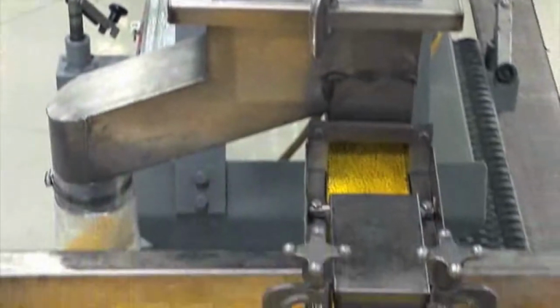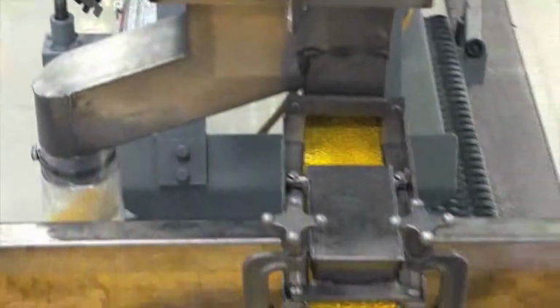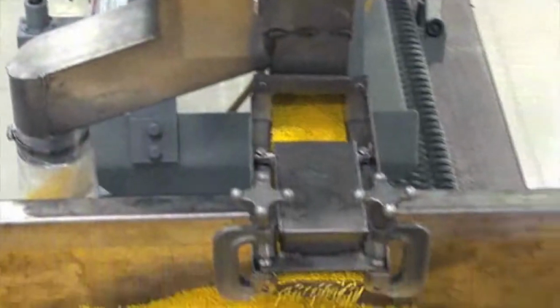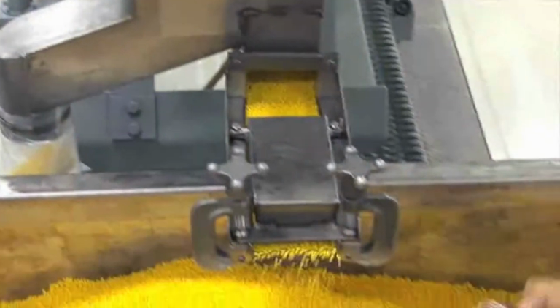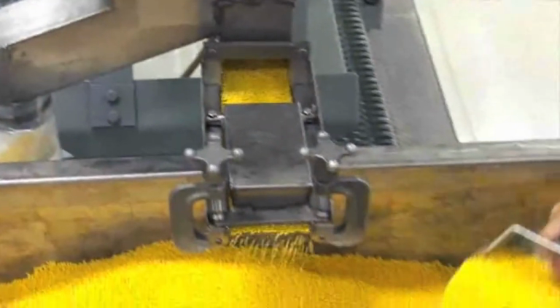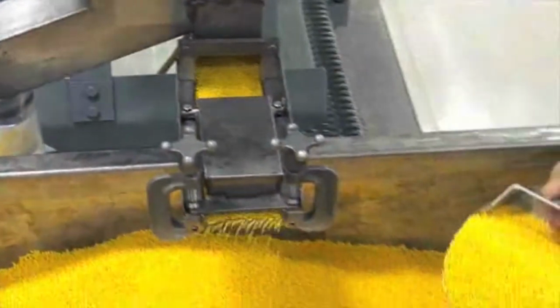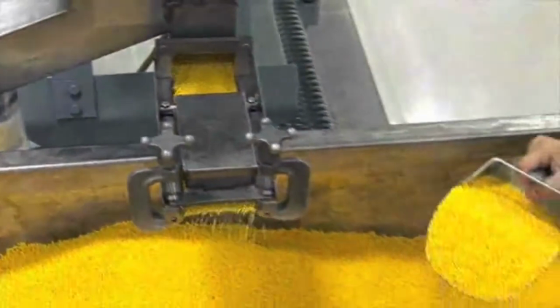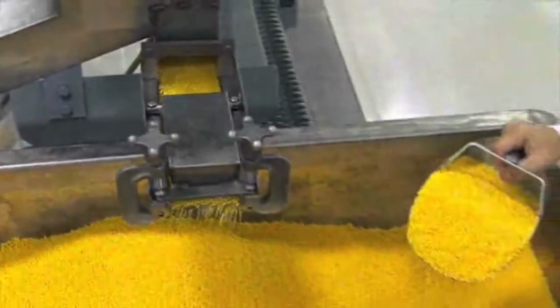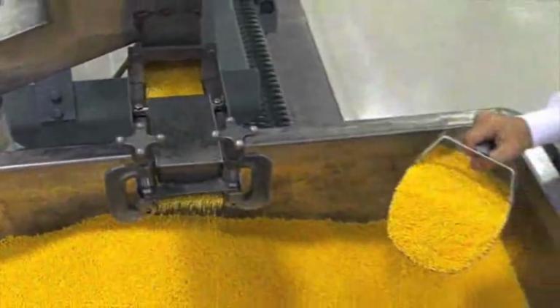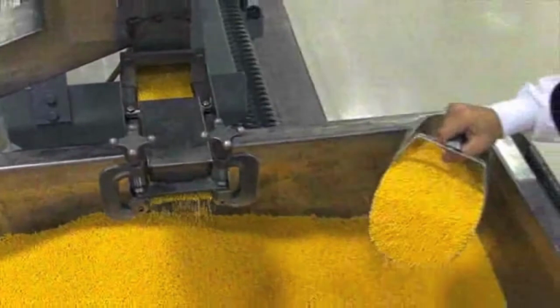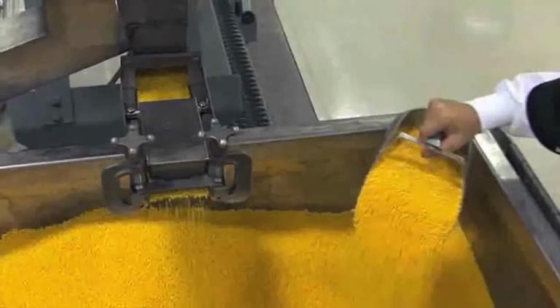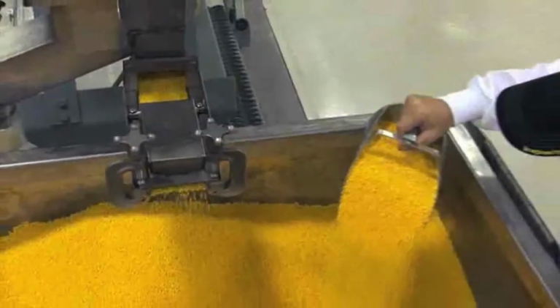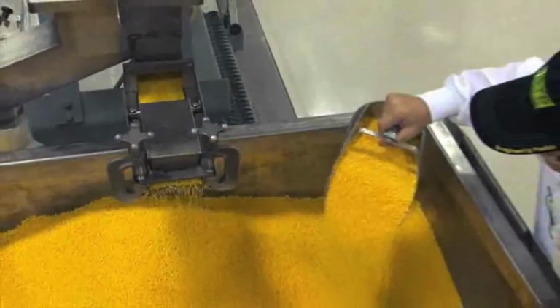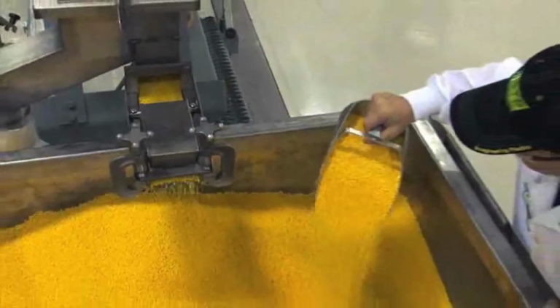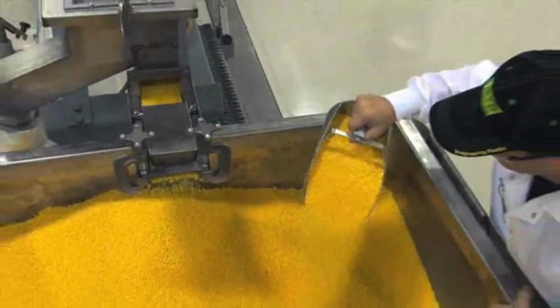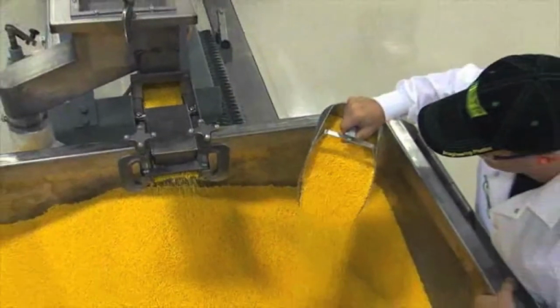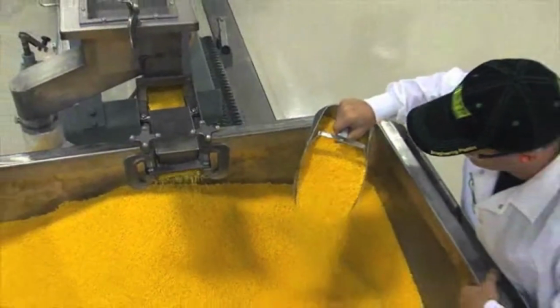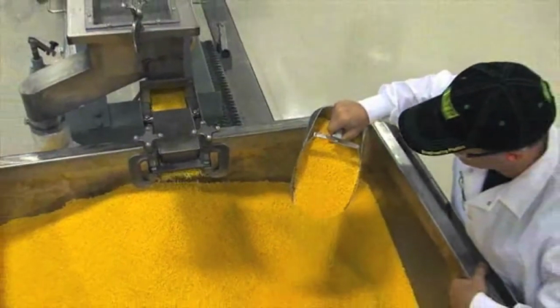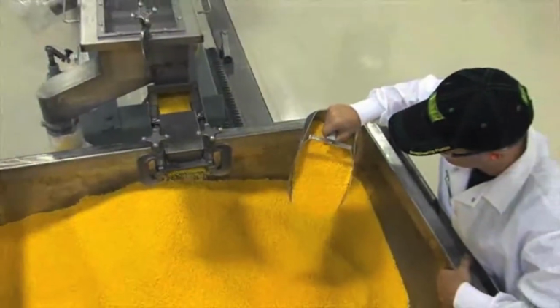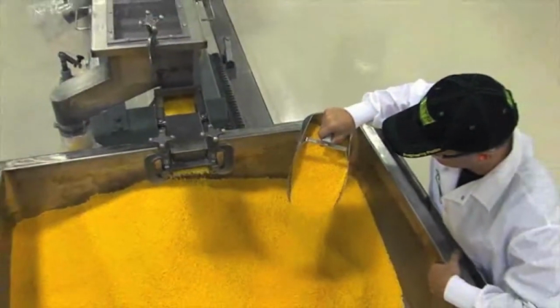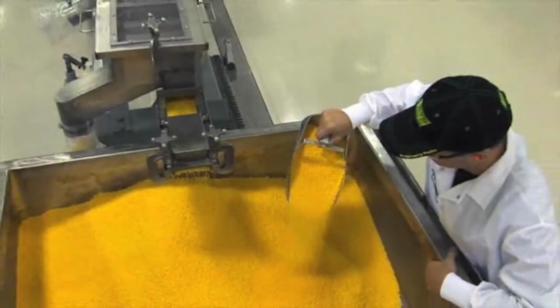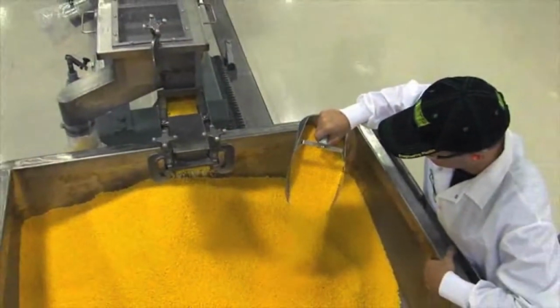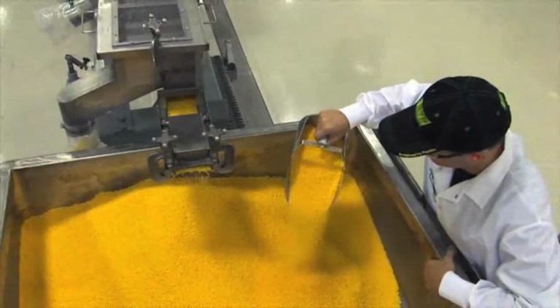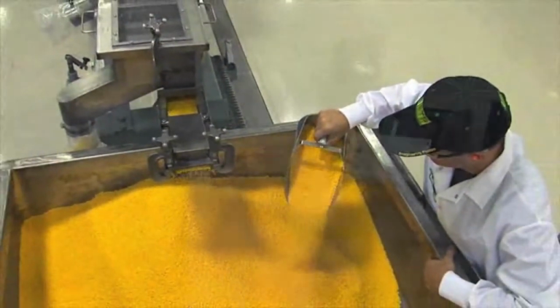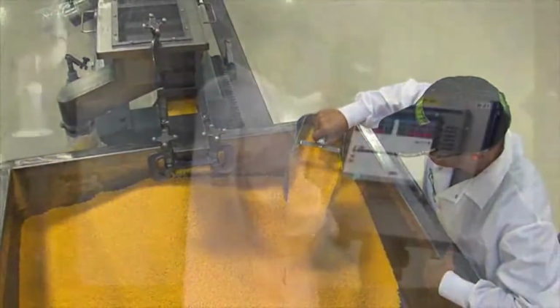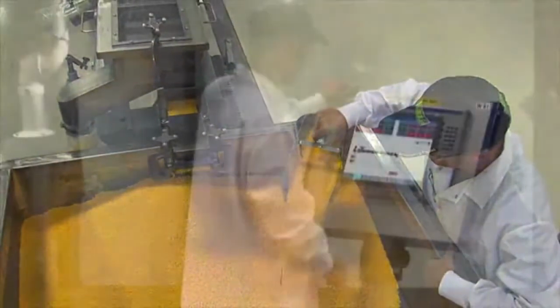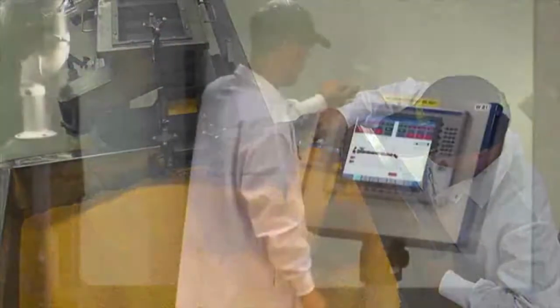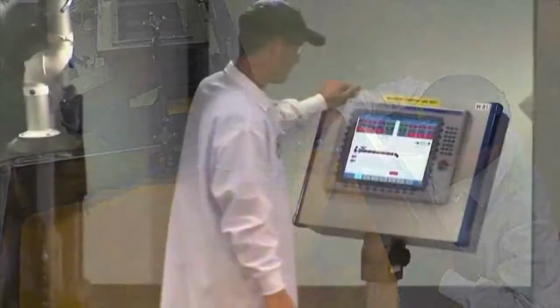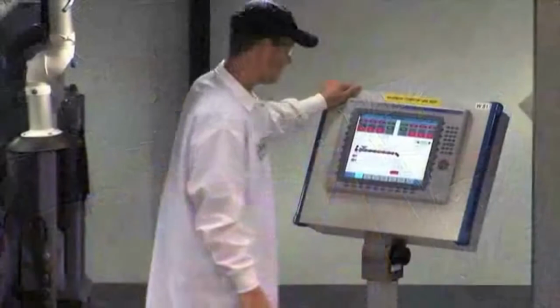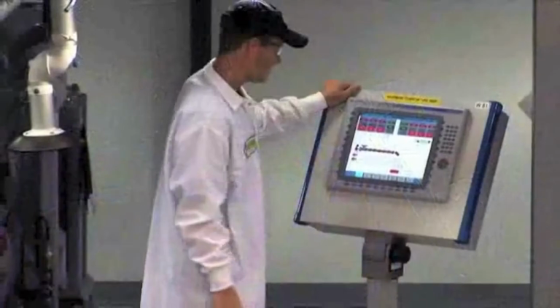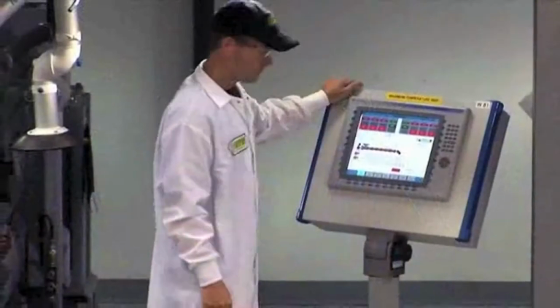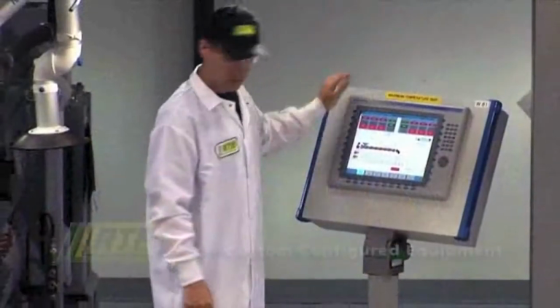The ultra-clean compounding center employs additional good manufacturing practices, such as a complete extruder teardown and cleanup between every run.